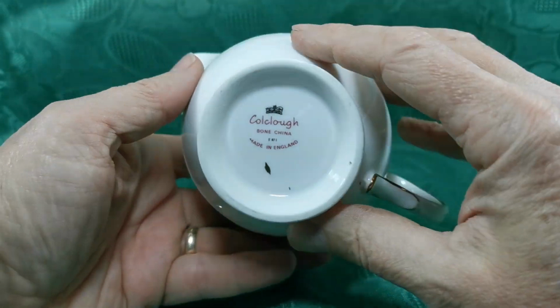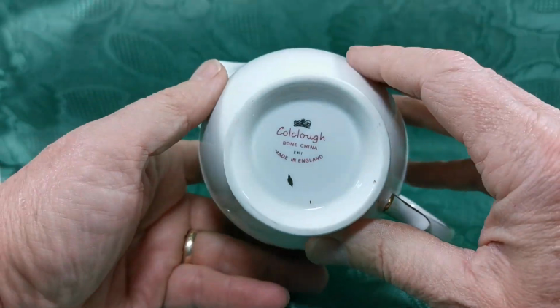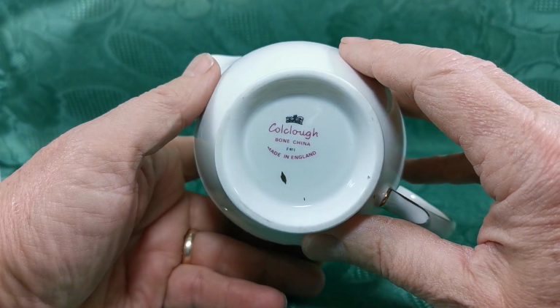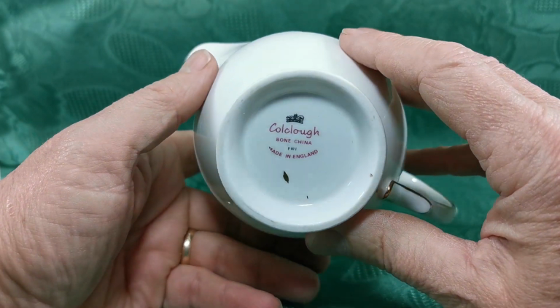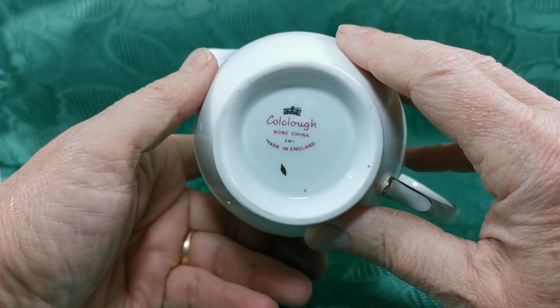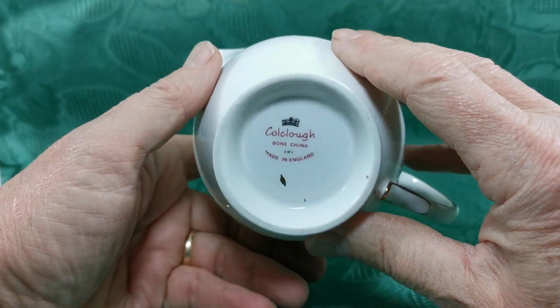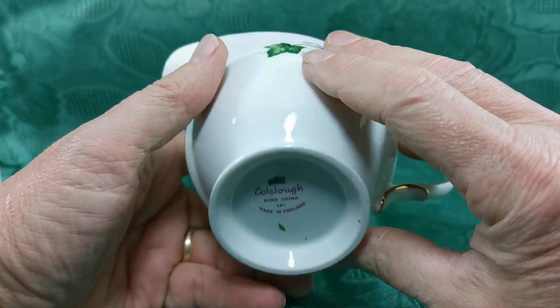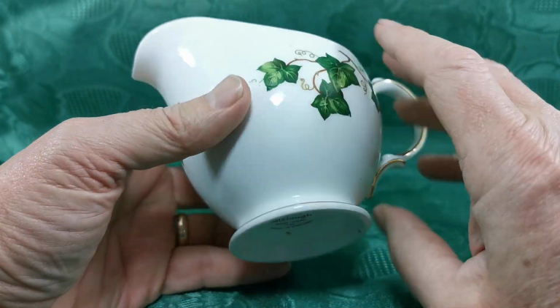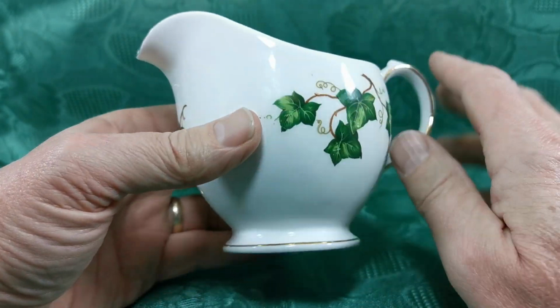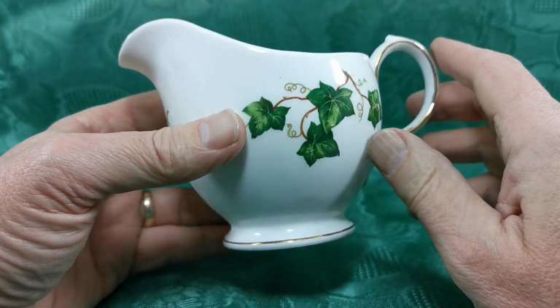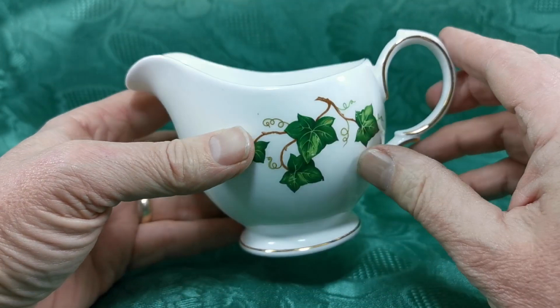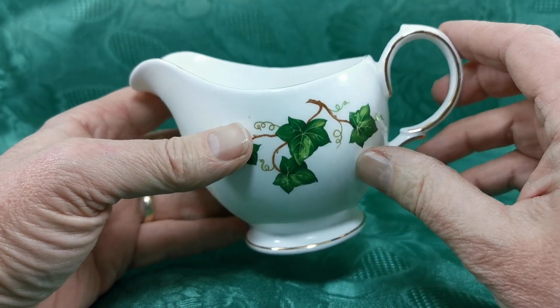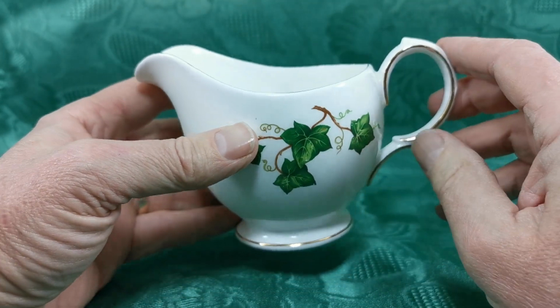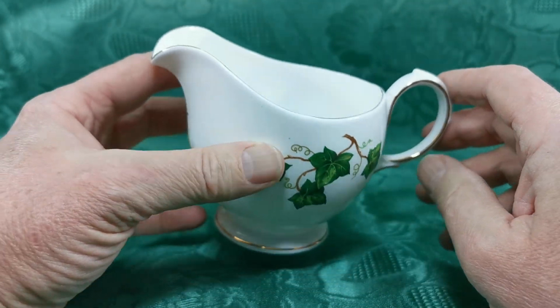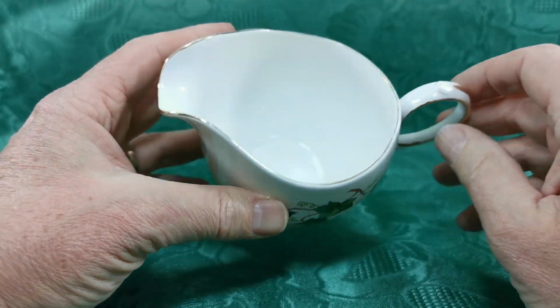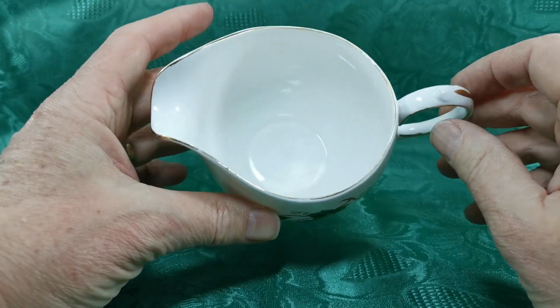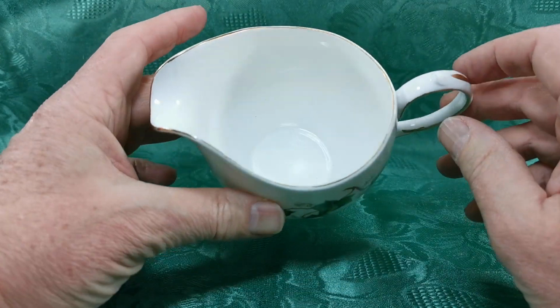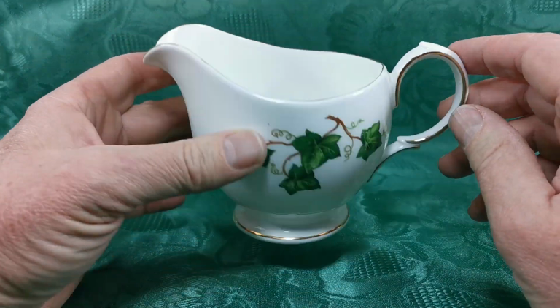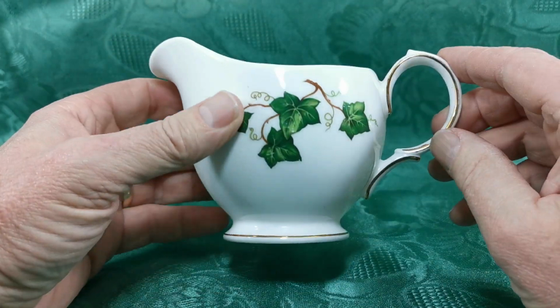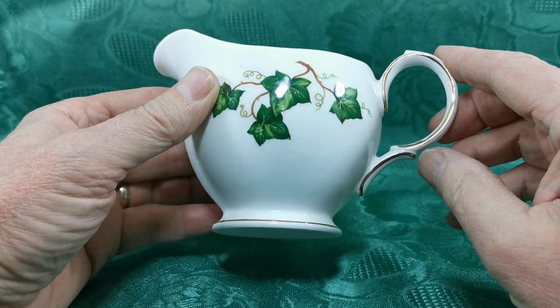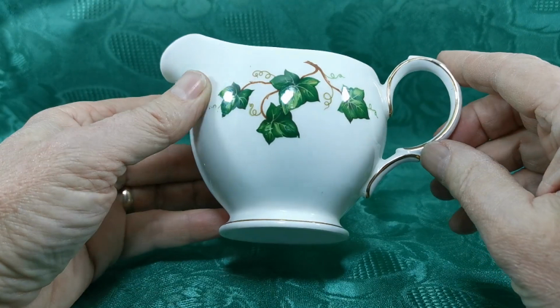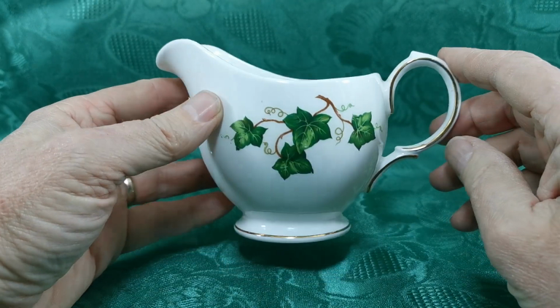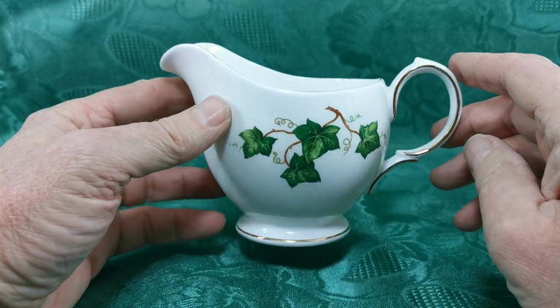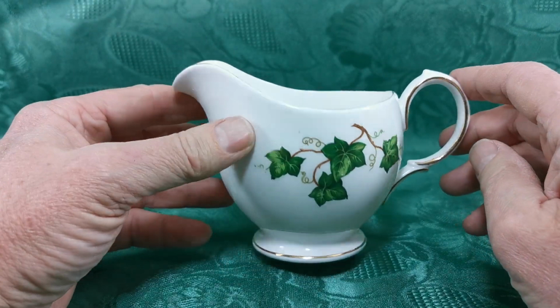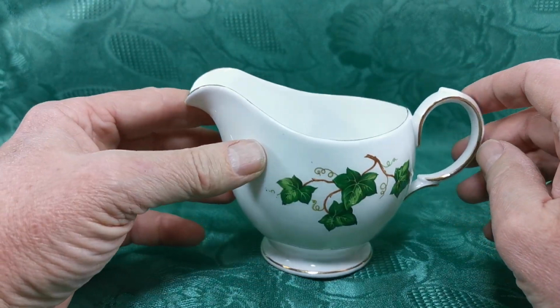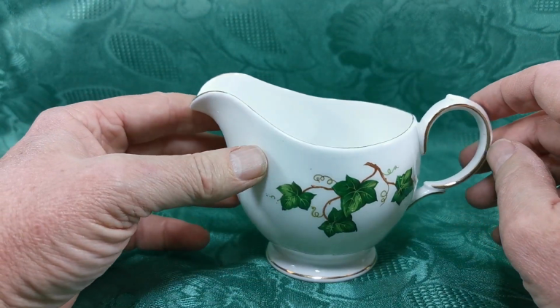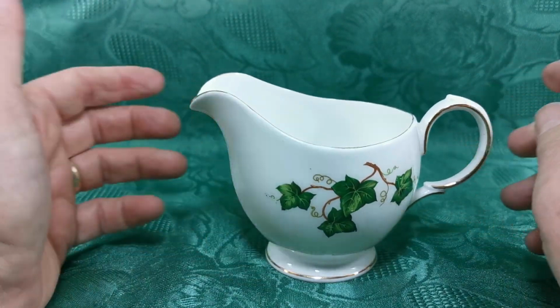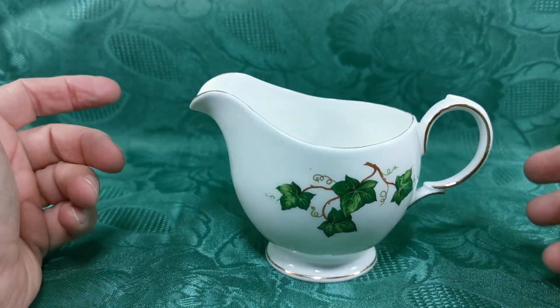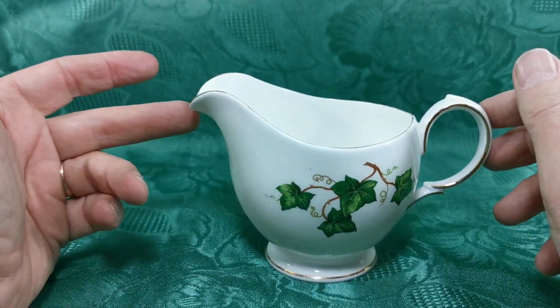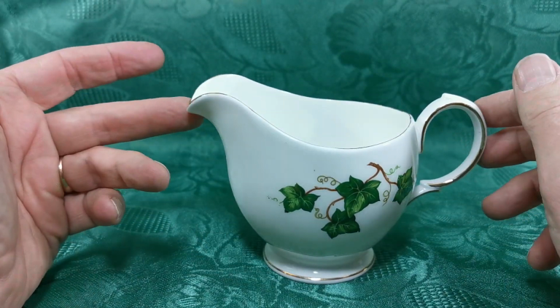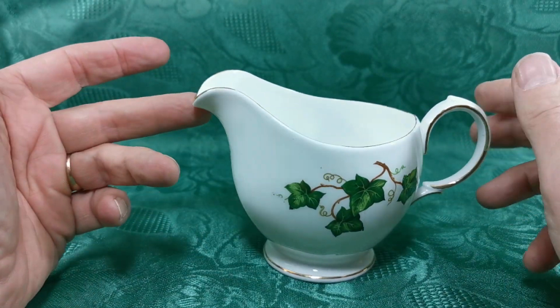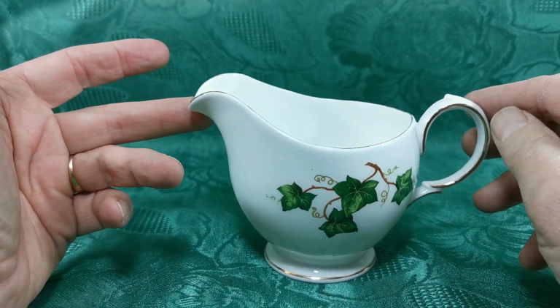There are your Coalclough Dalton period China marks. So this one is post-1965-66, sometime between then and right up until 1997 when production ceased.